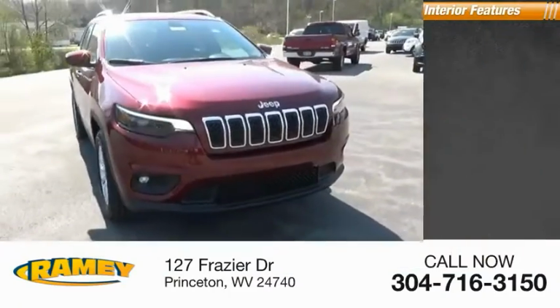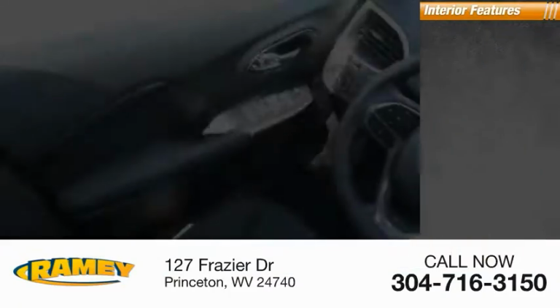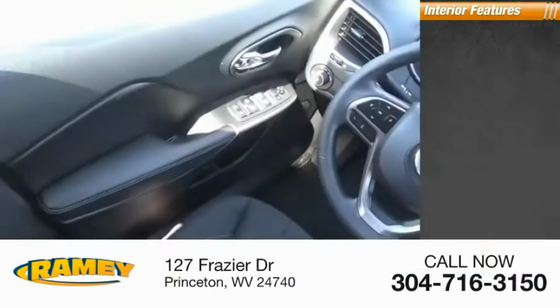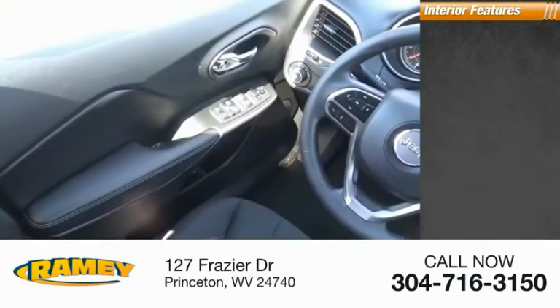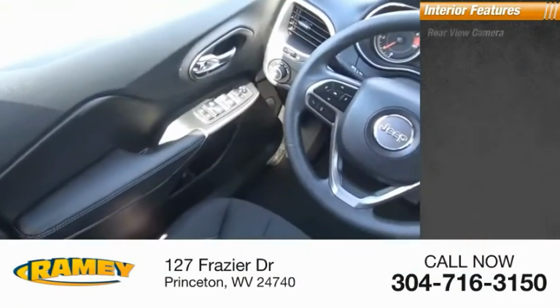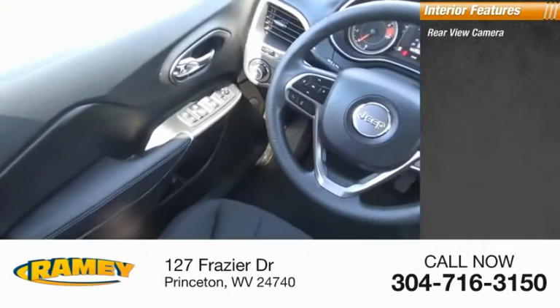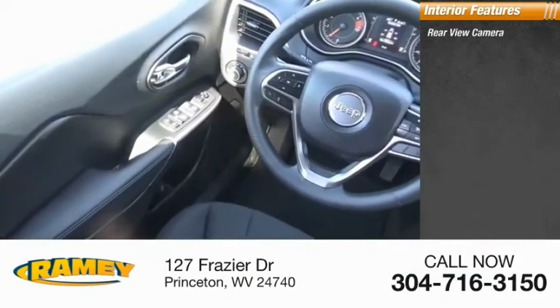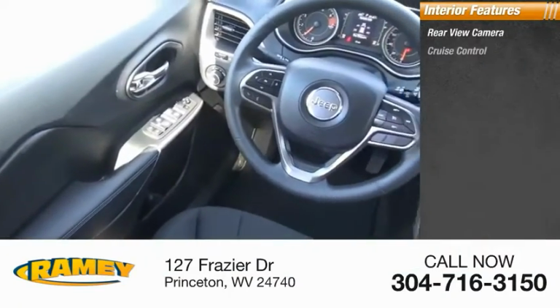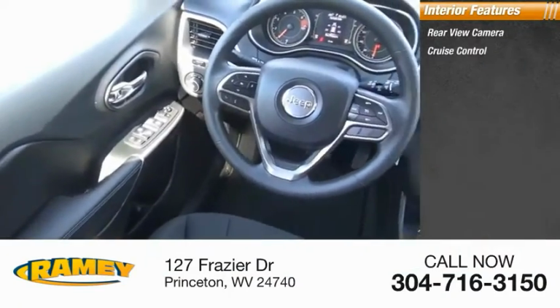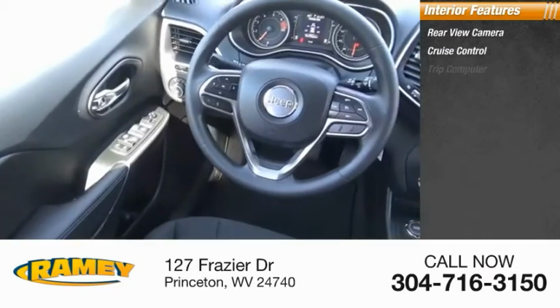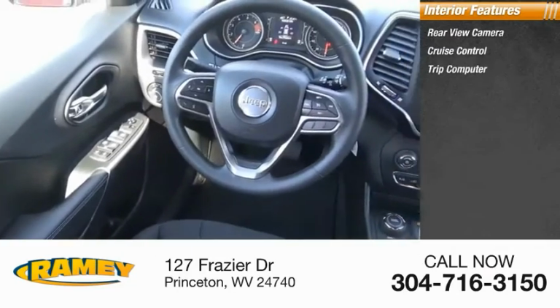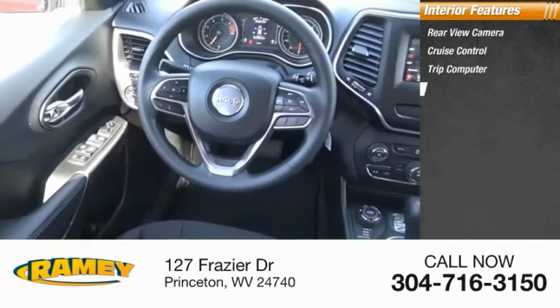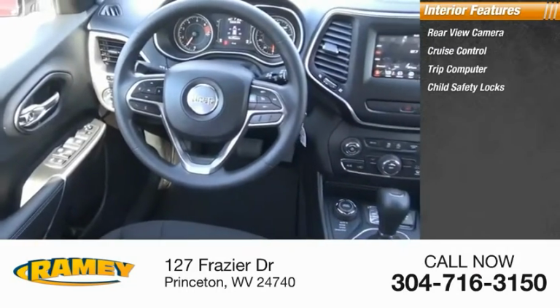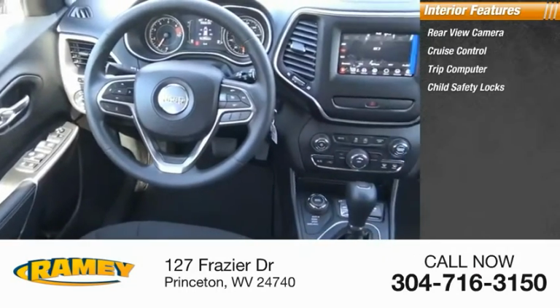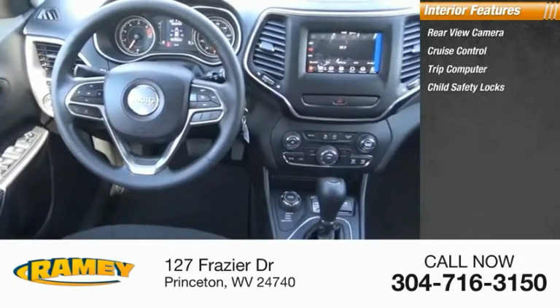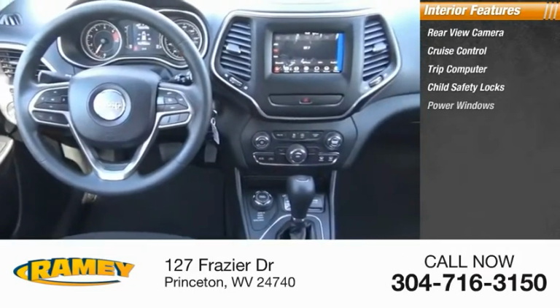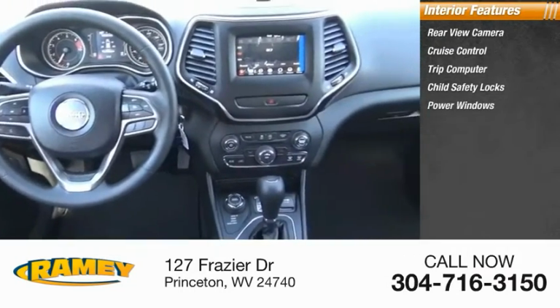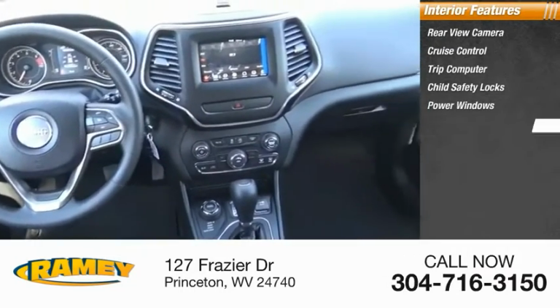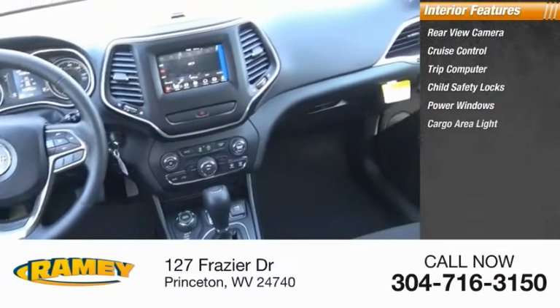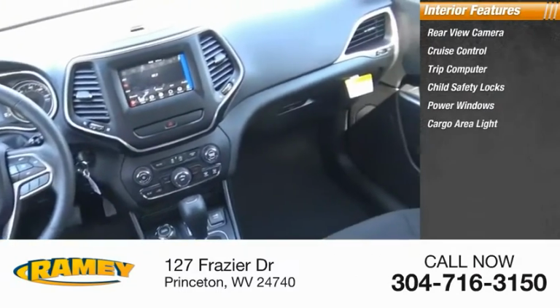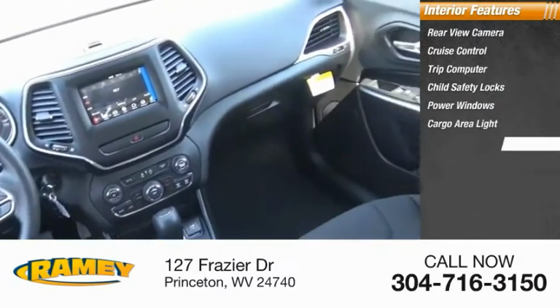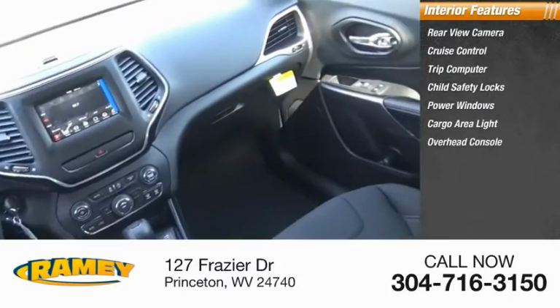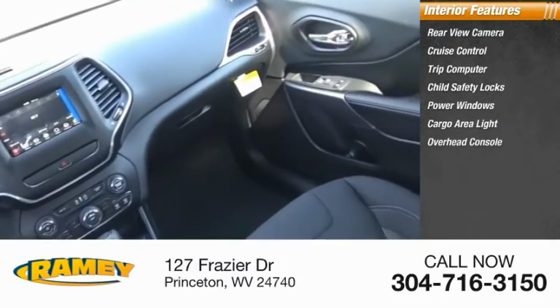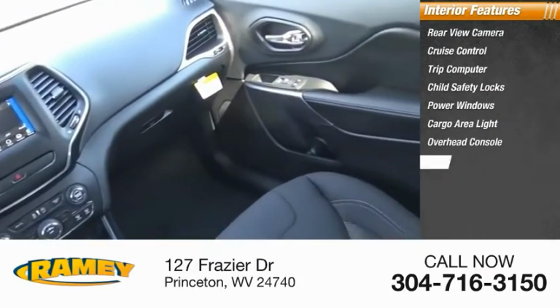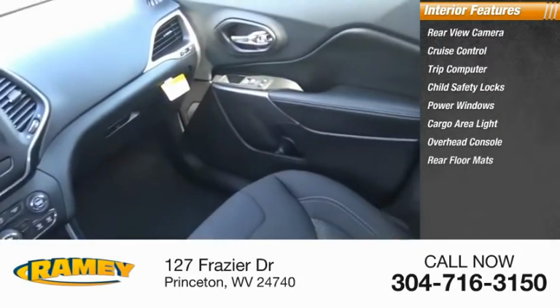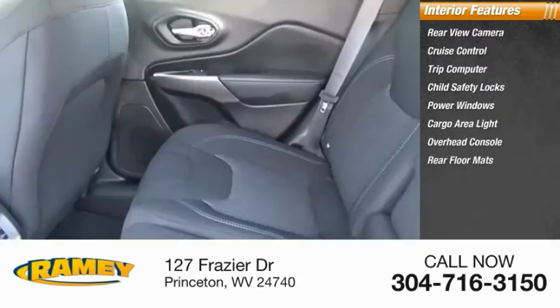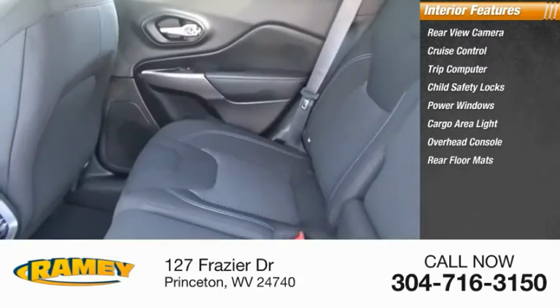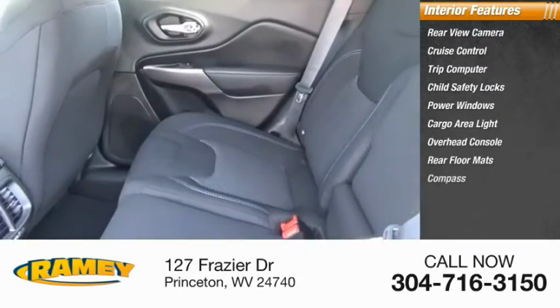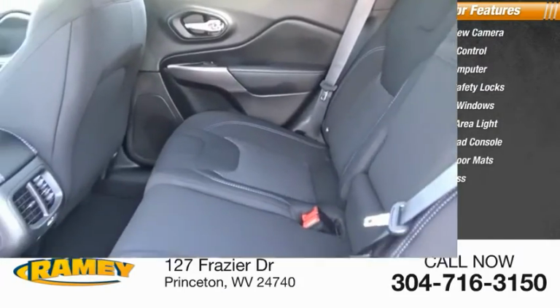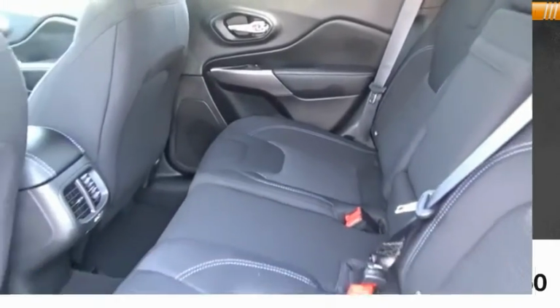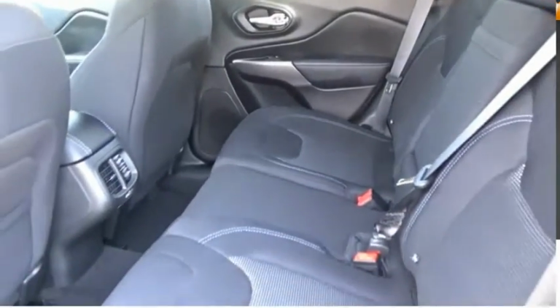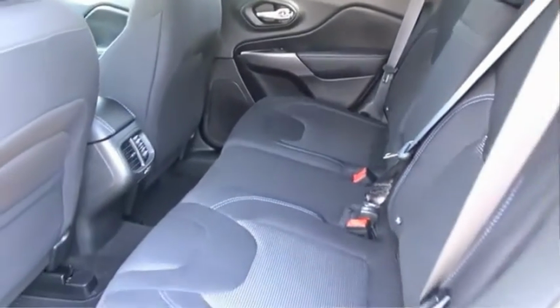Inside you'll find rear-view camera, cruise control, trip computer, child safety locks, power windows, cargo area light, overhead console, rear floor mats, compass. Come take a test drive today.